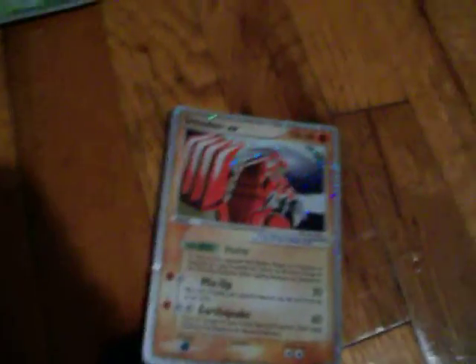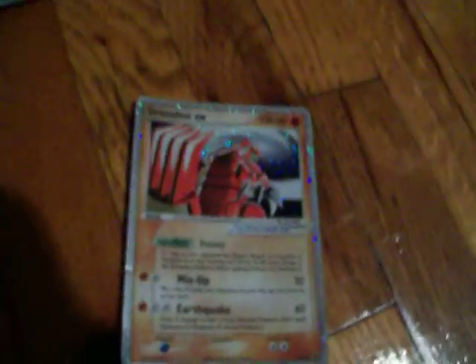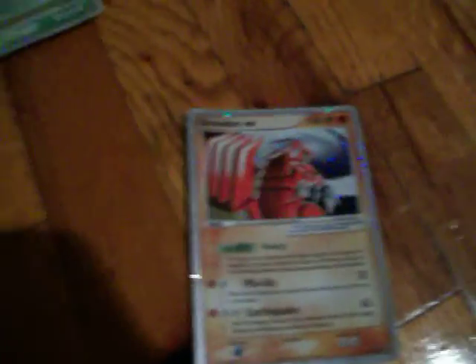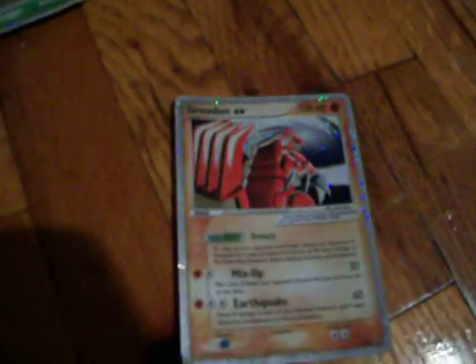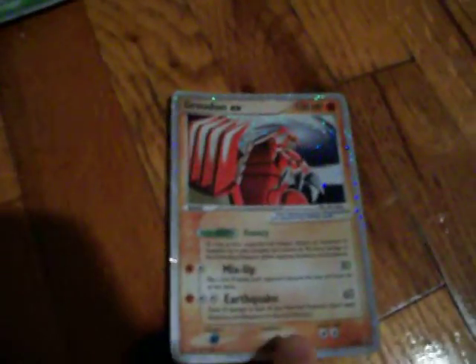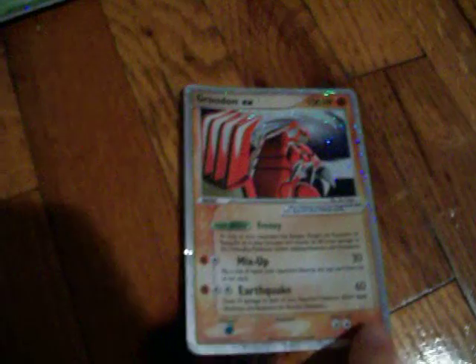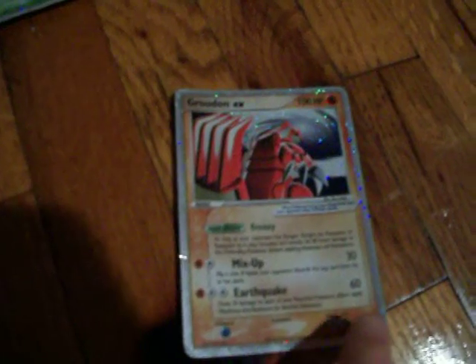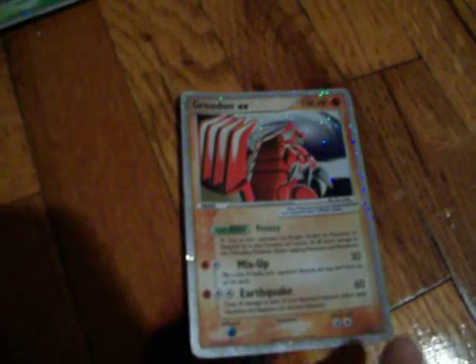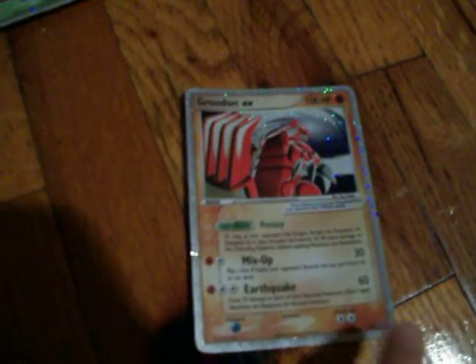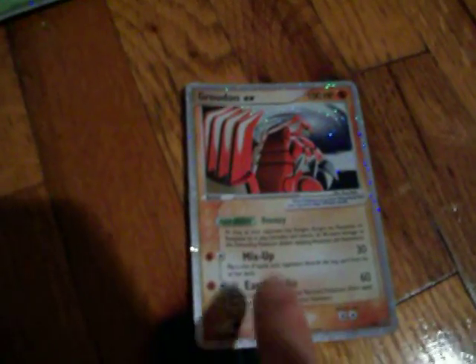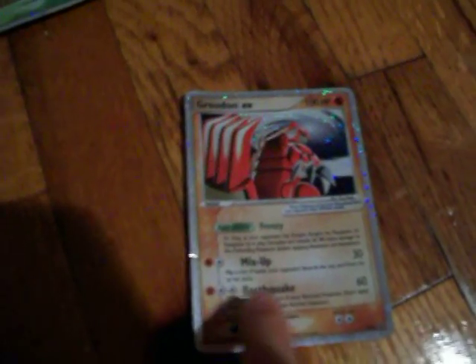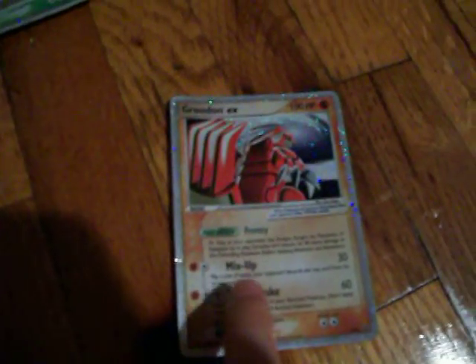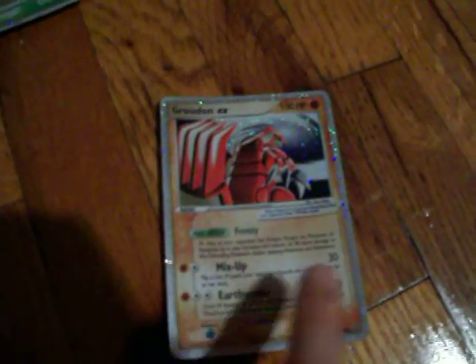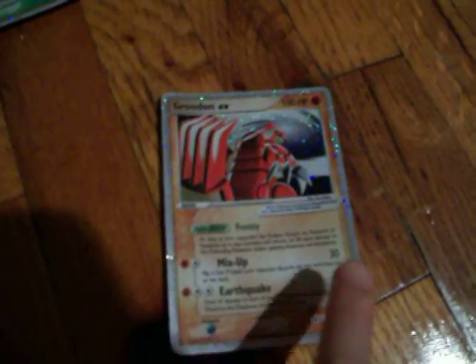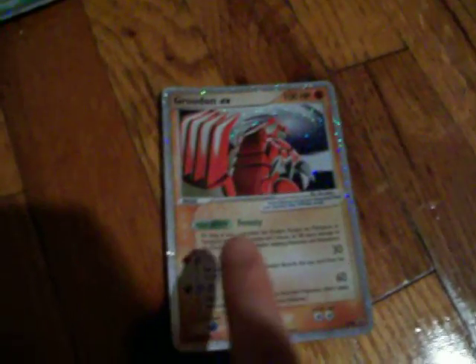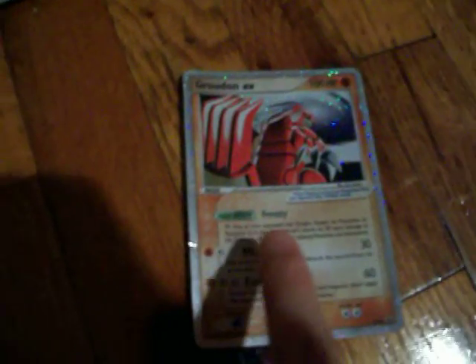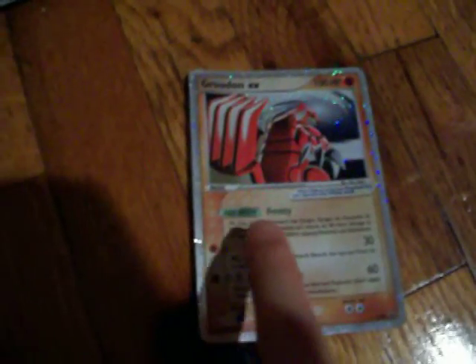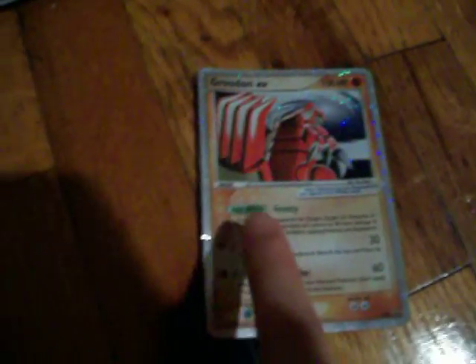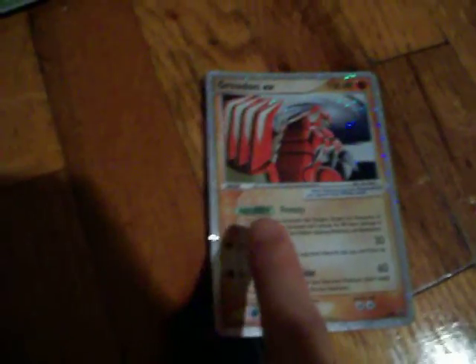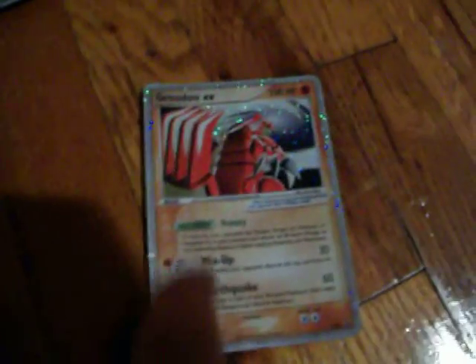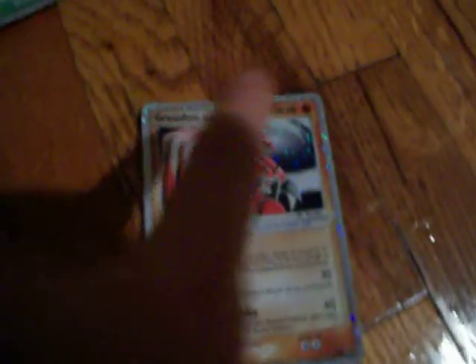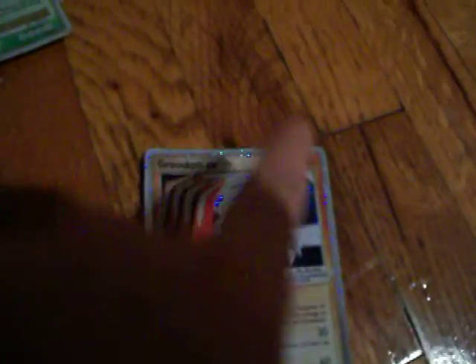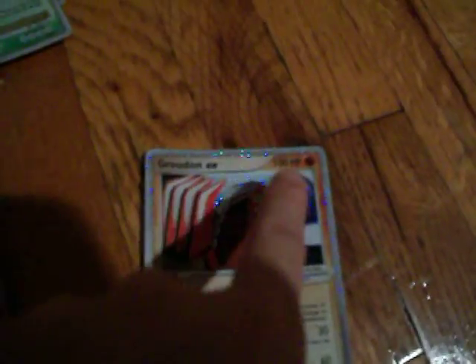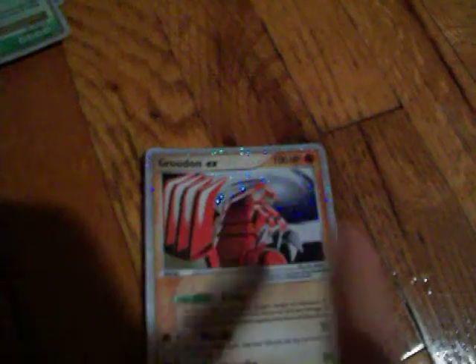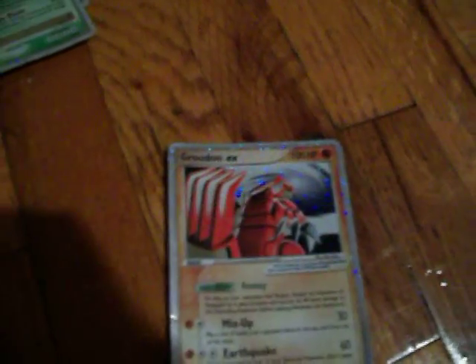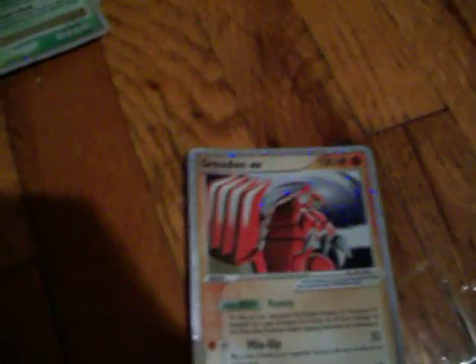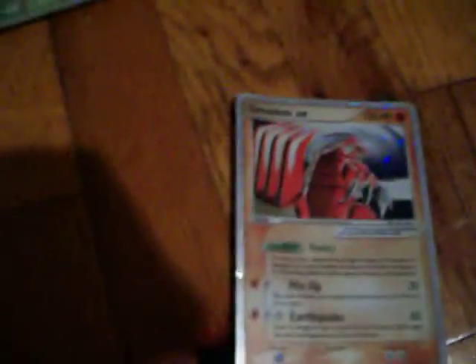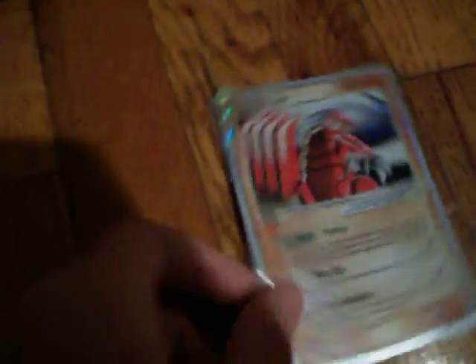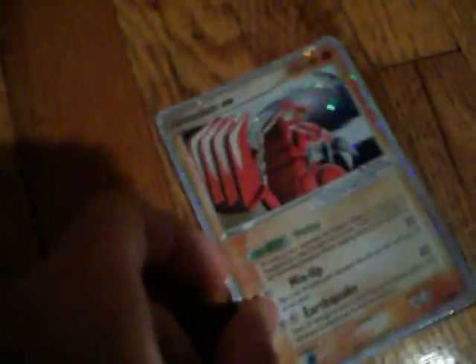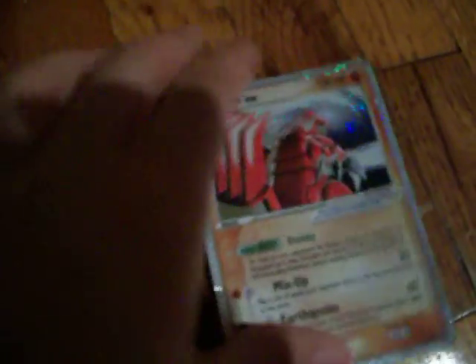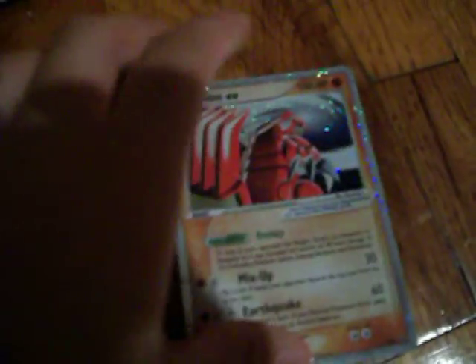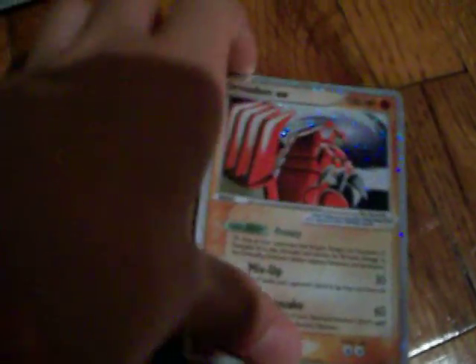Groudon EX, which has Earthquake for 60 damage, Mix-Up for 30, and it has Frenzy which is a Pokebody. It has 100 HP, it's EX, and this one's also shiny.